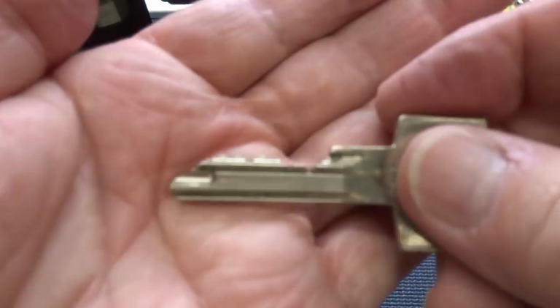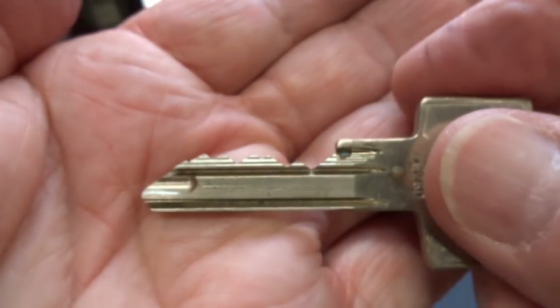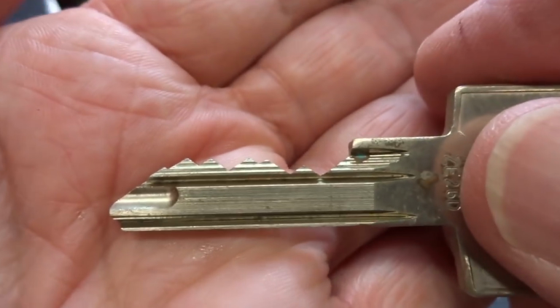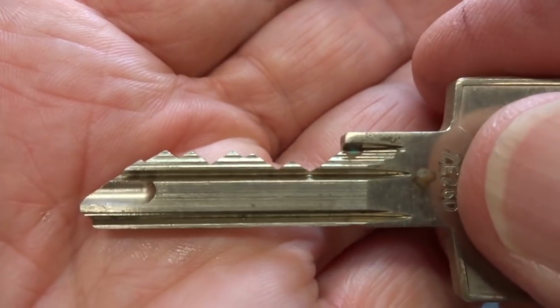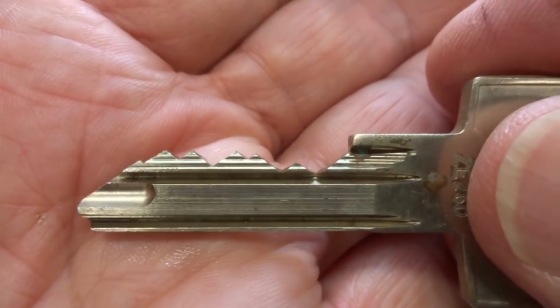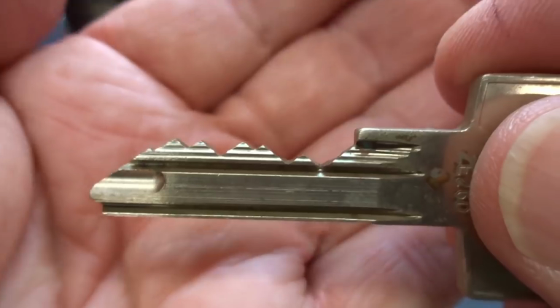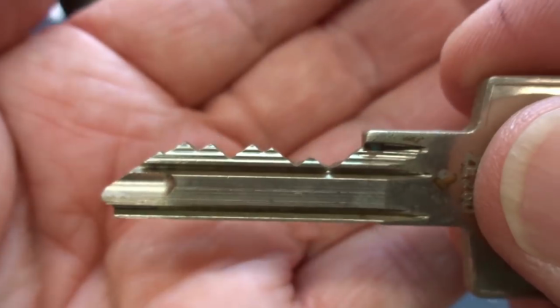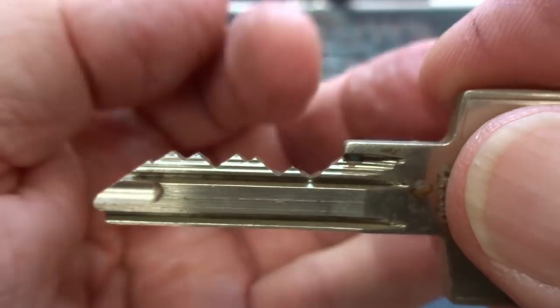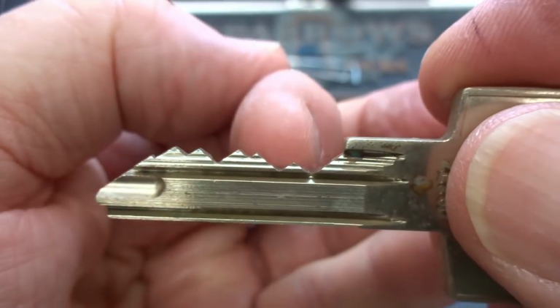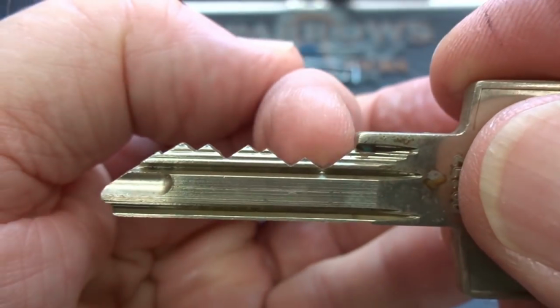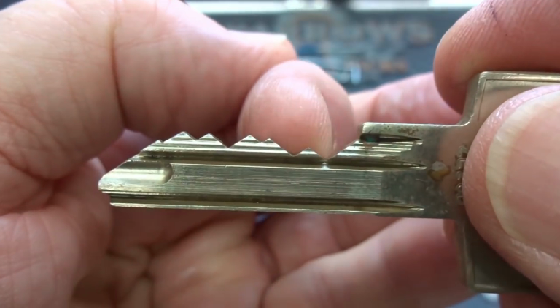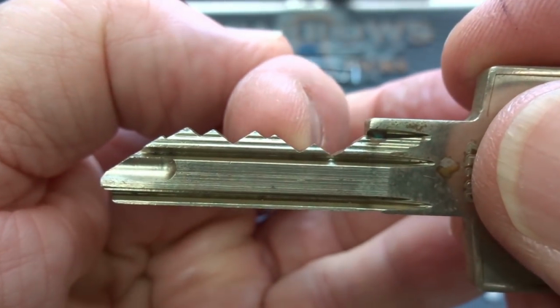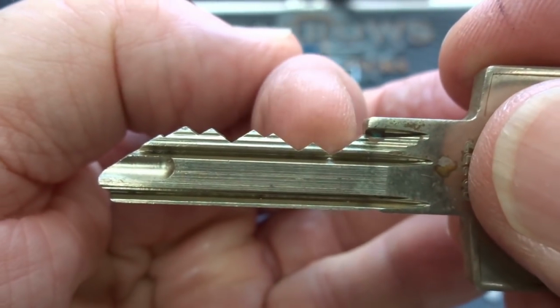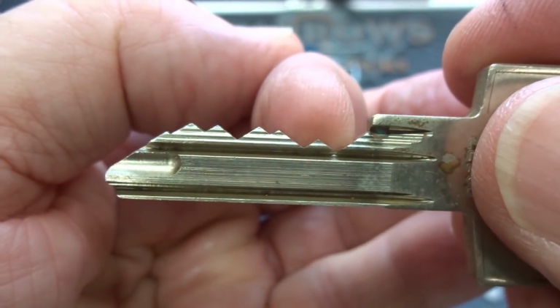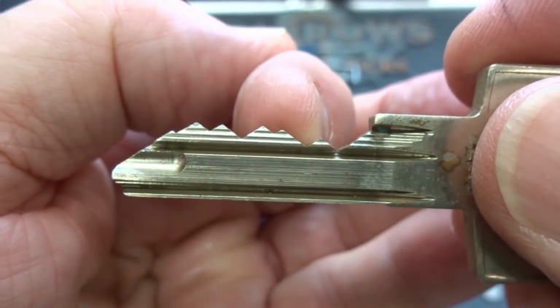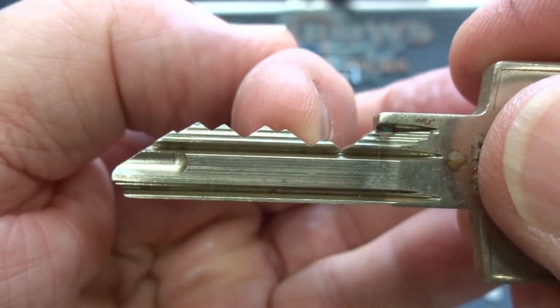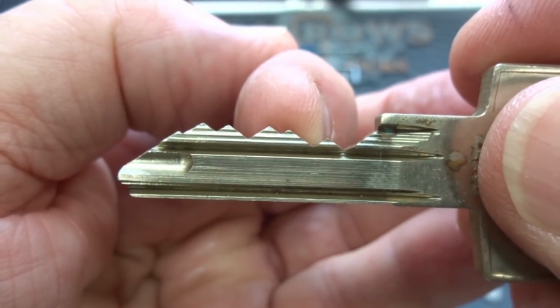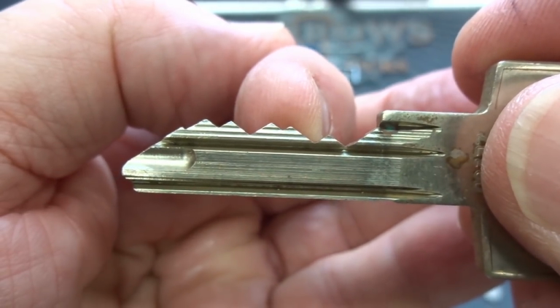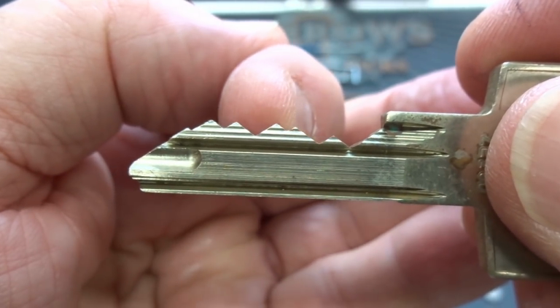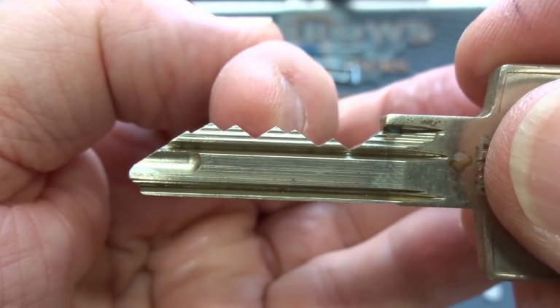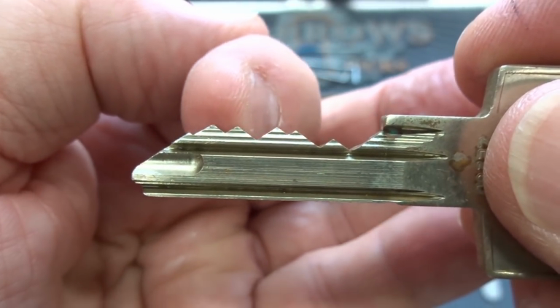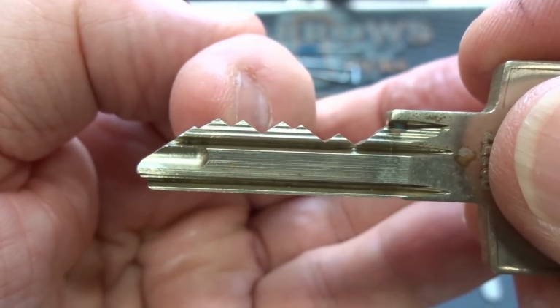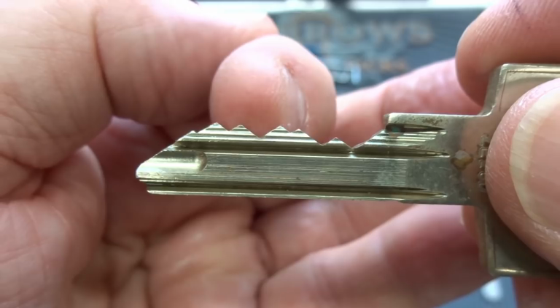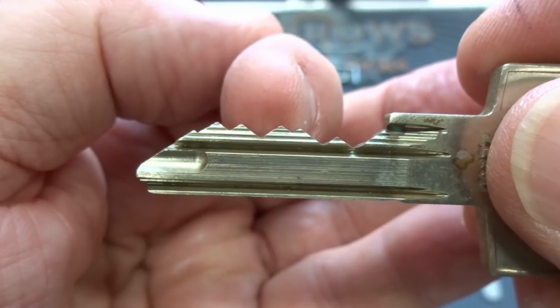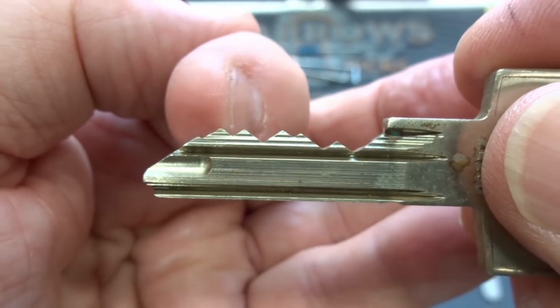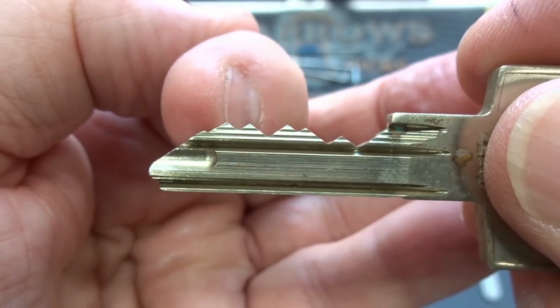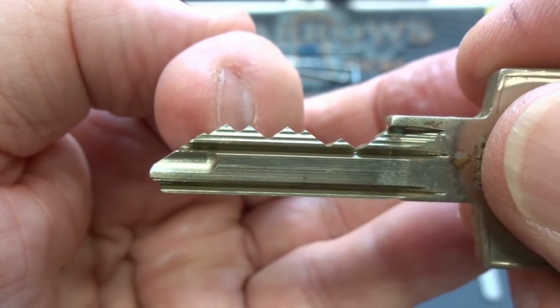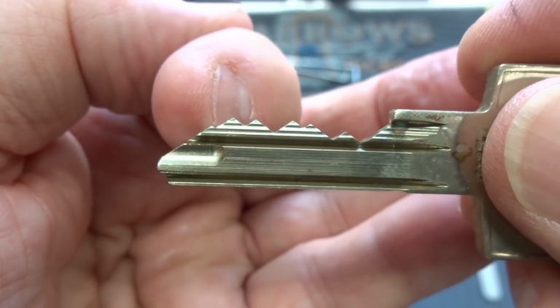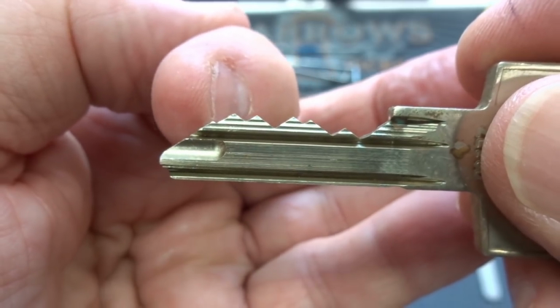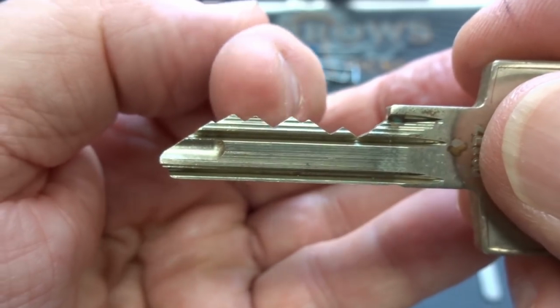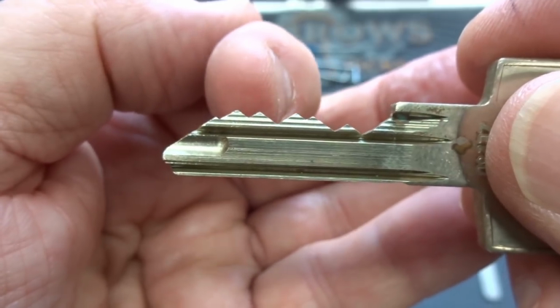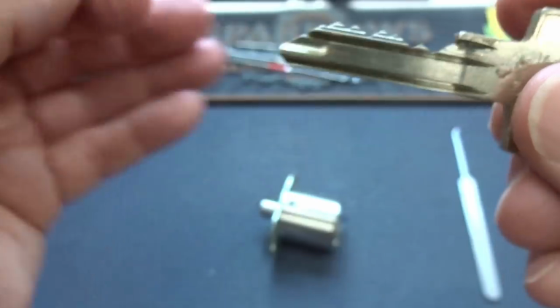Here's what the key looks like. It's a six-pinner, and in the front we have some very low-cut pins, and then you've got to figure out how to get these high-cut ones in between all of that nasty warding.